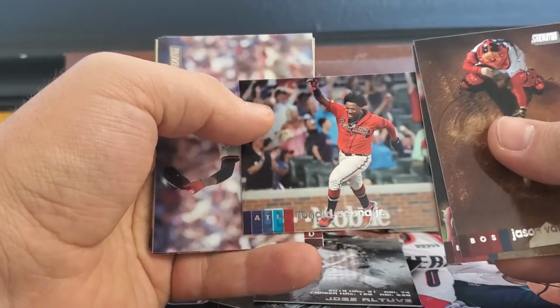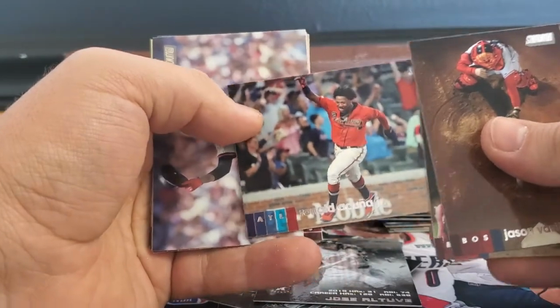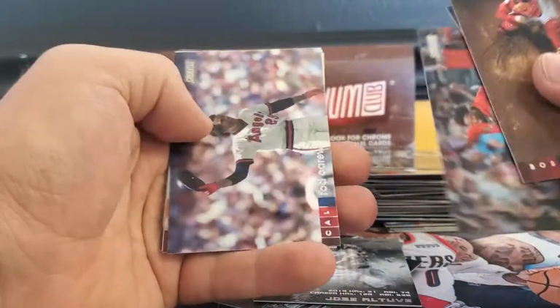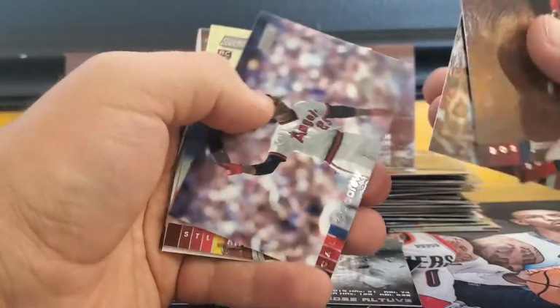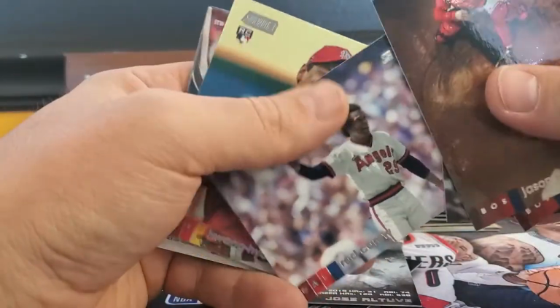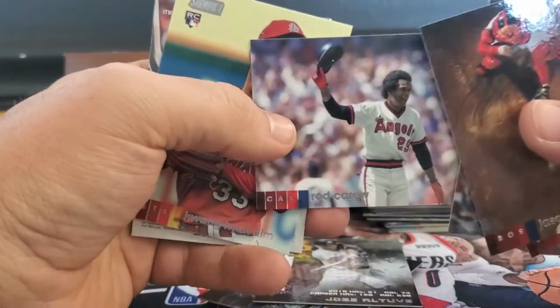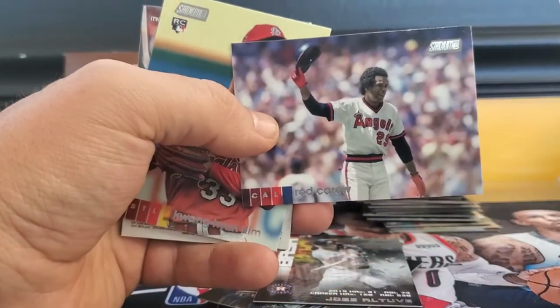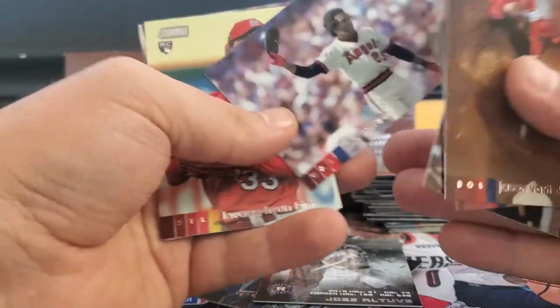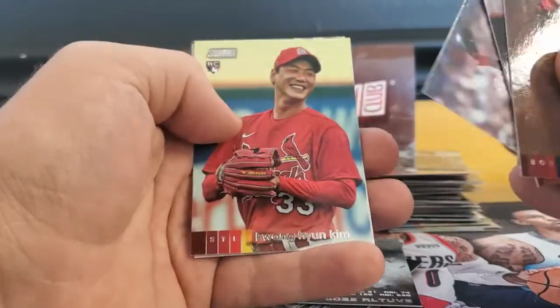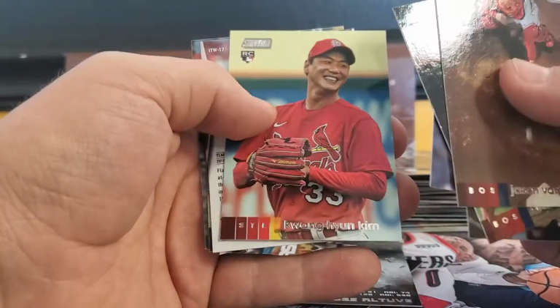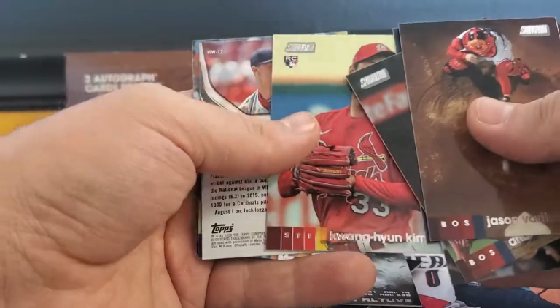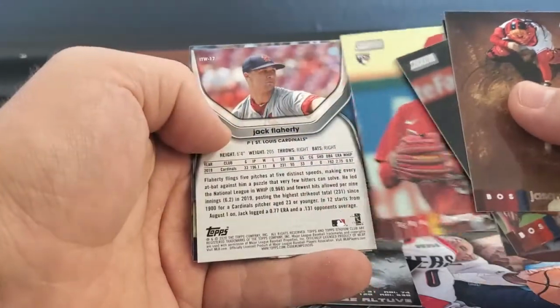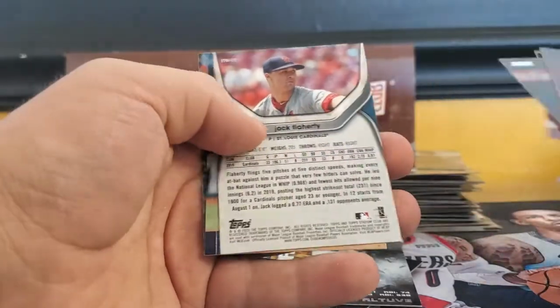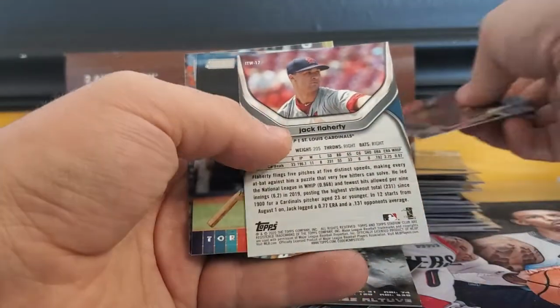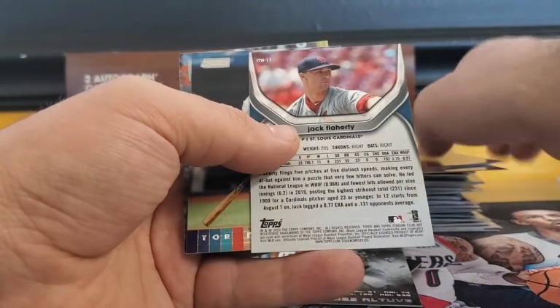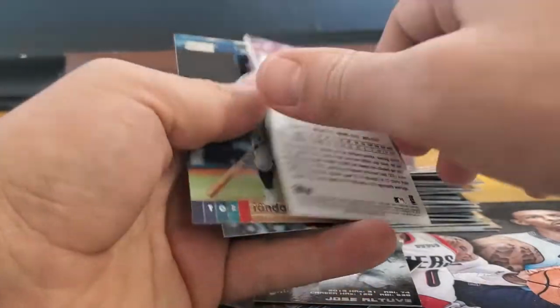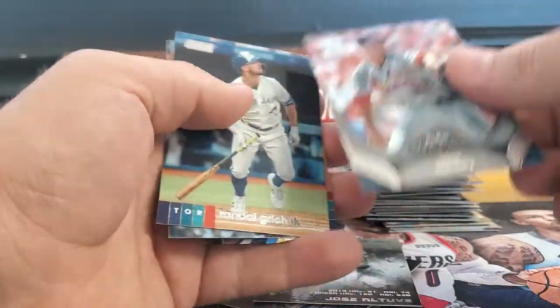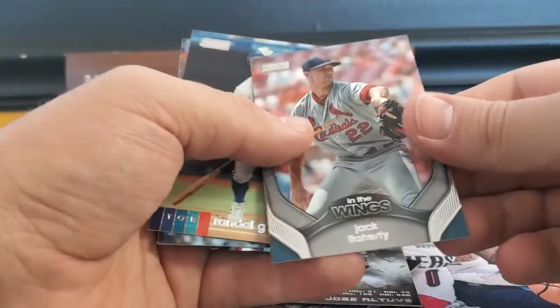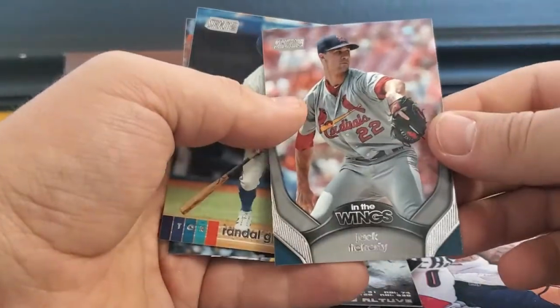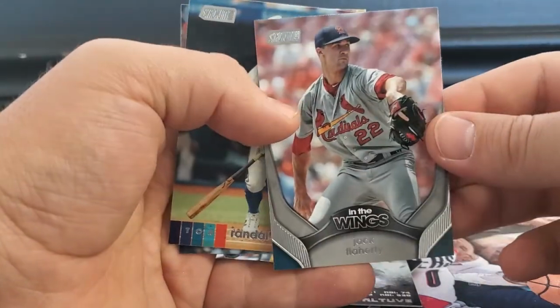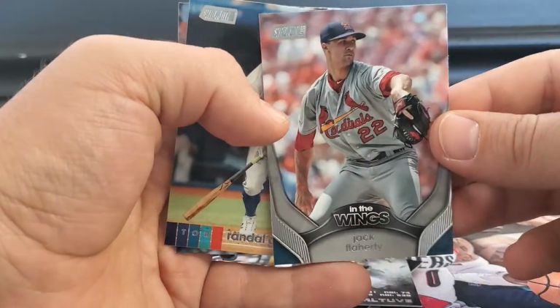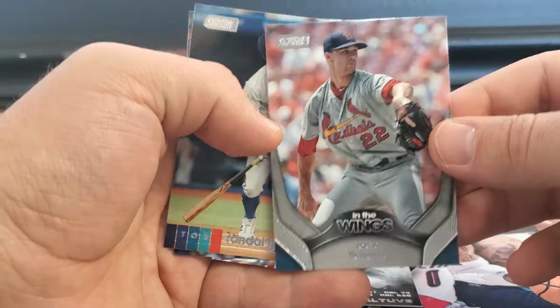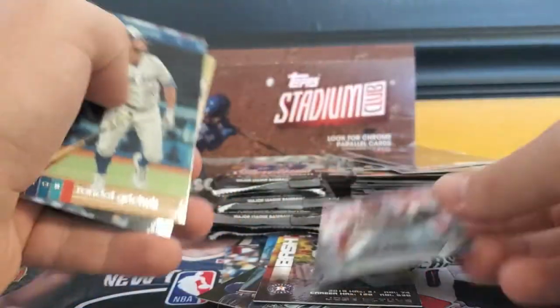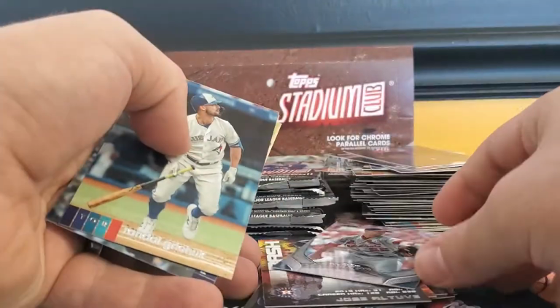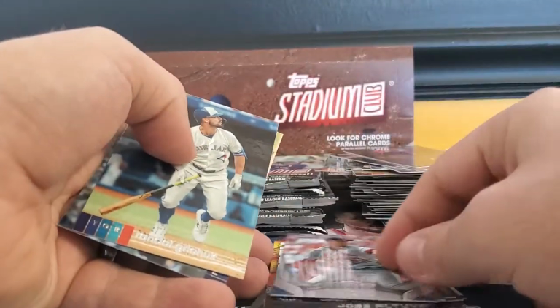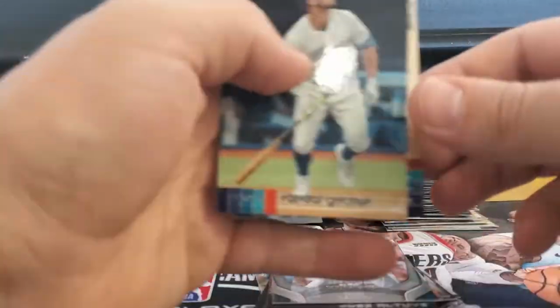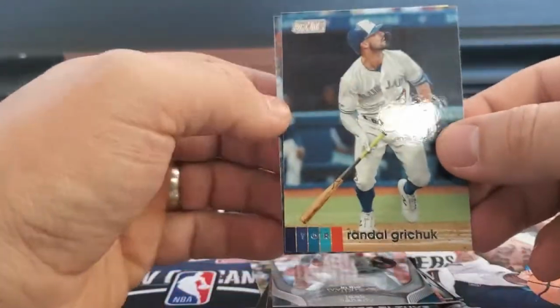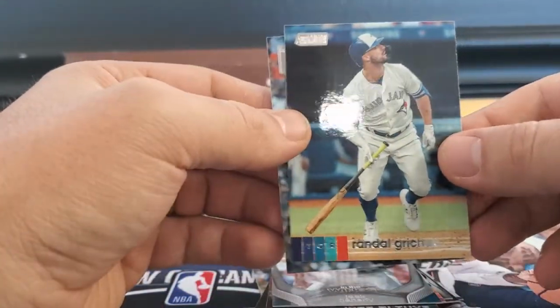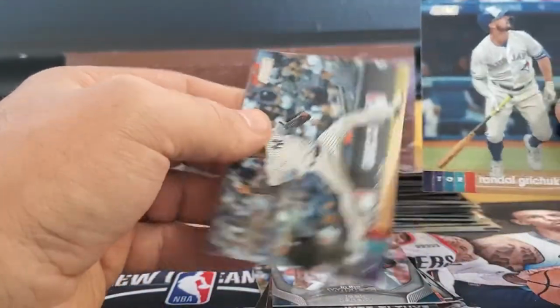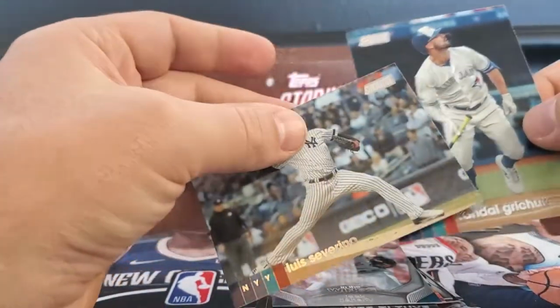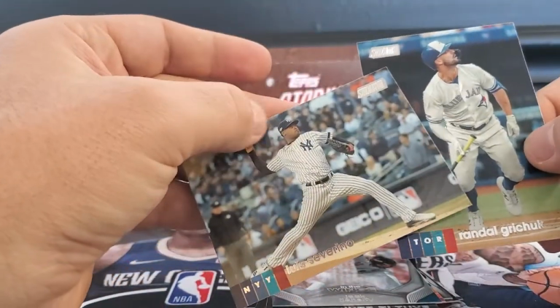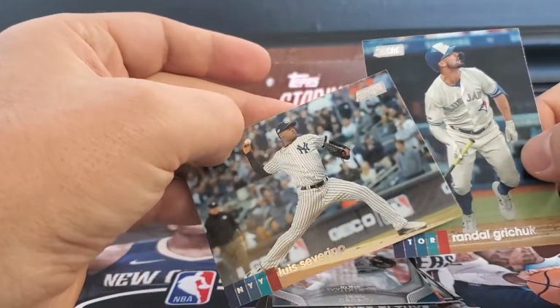Ronald Acuna, Rod Carew — big name. And this looks like In the Wings — Jake Flaherty, Randal Grichuk, Luis Severino.